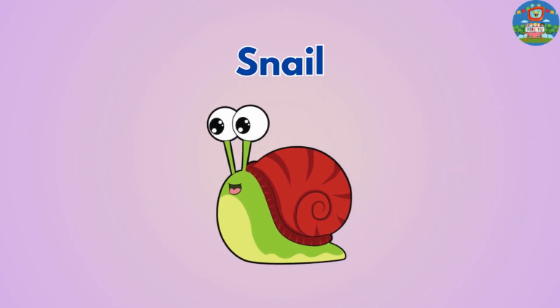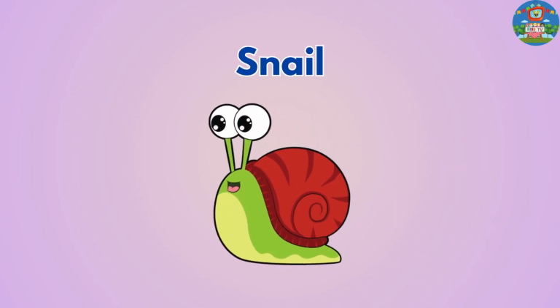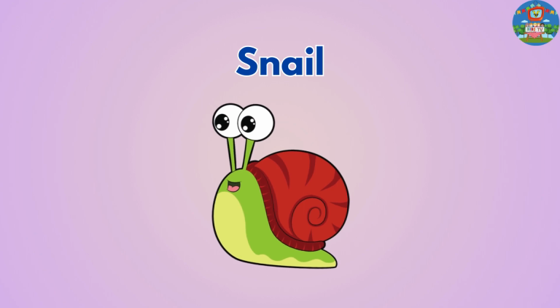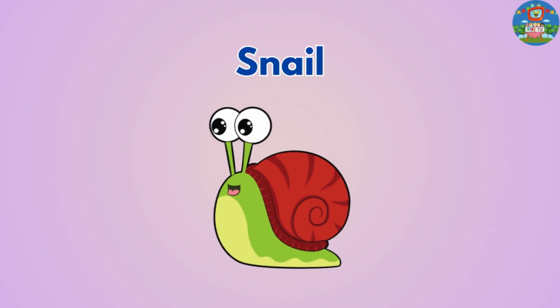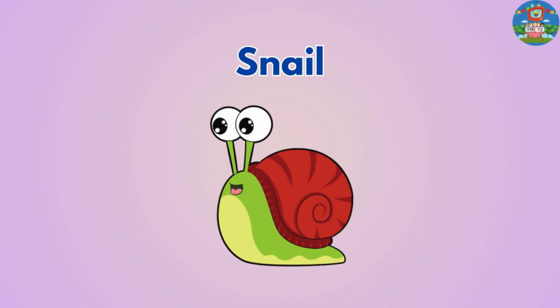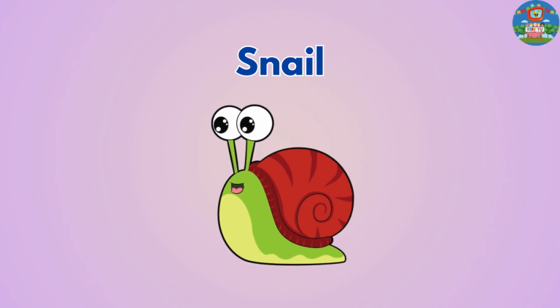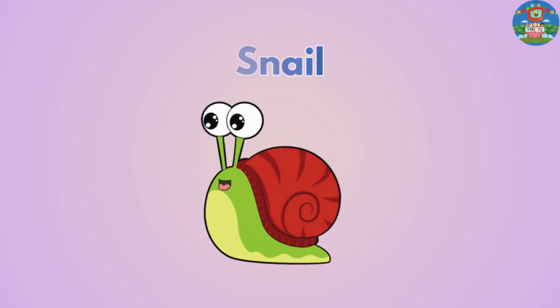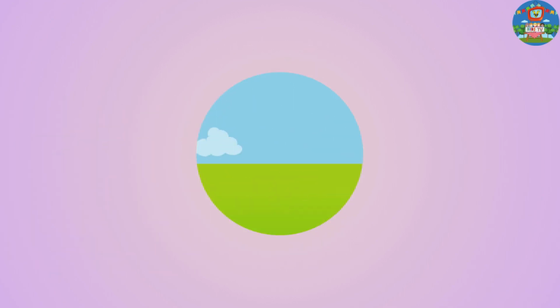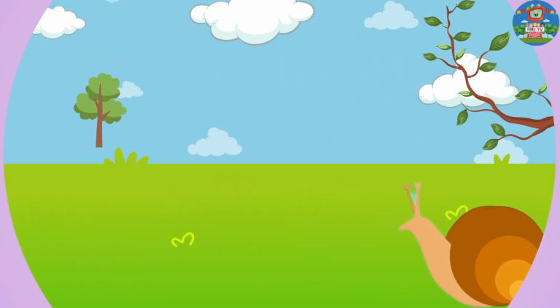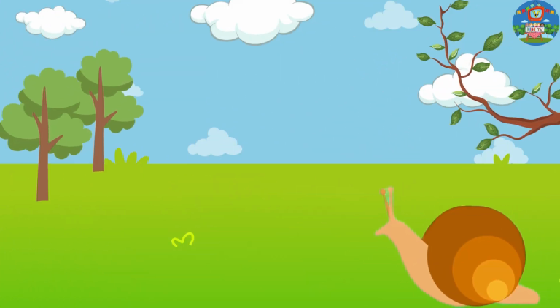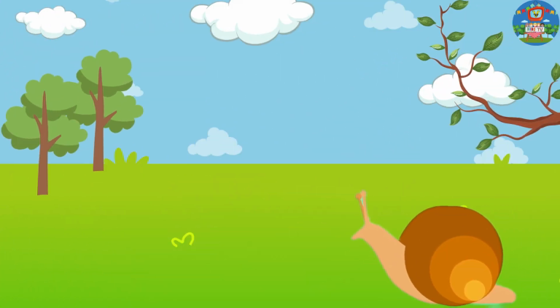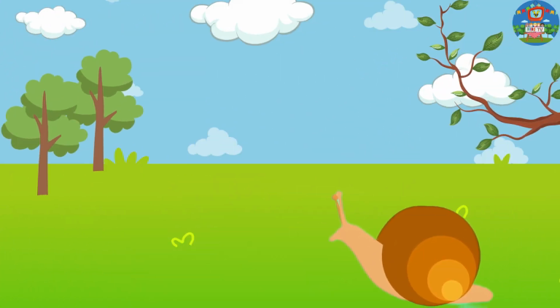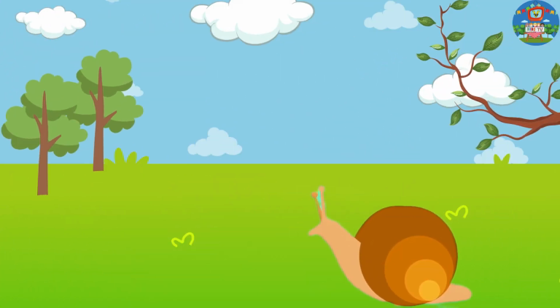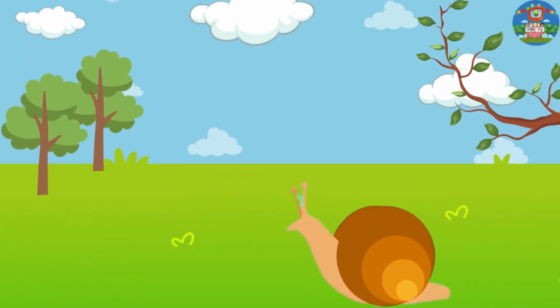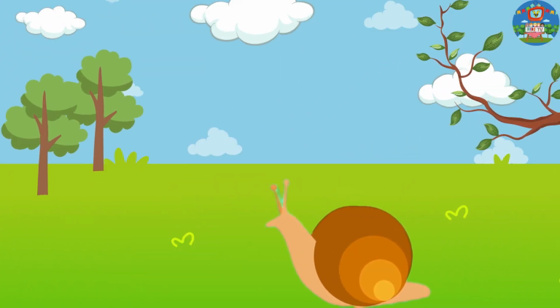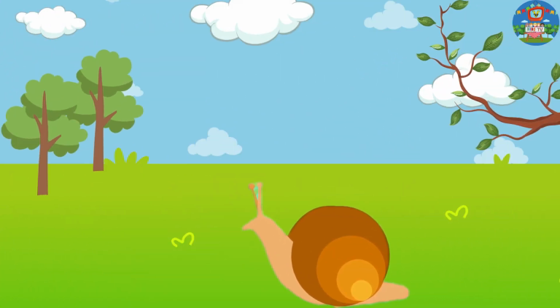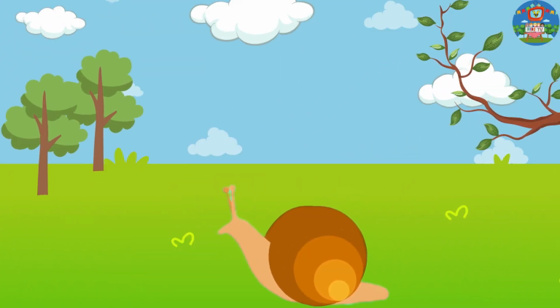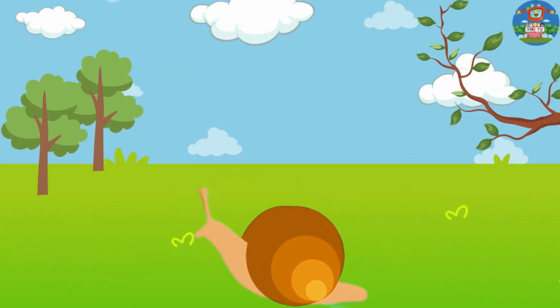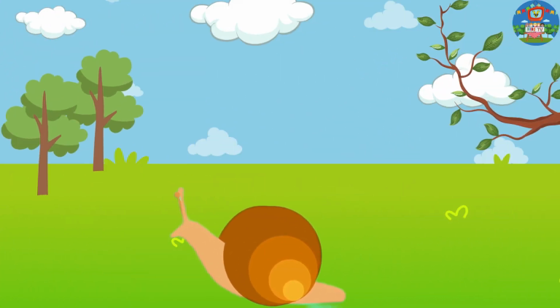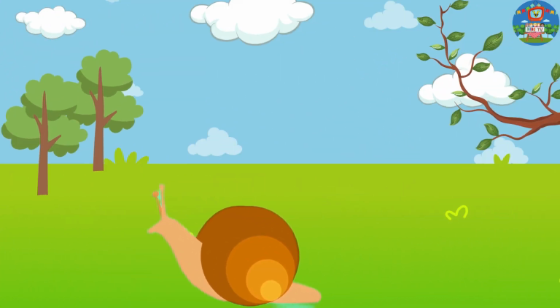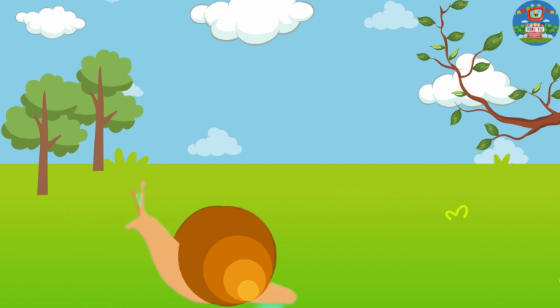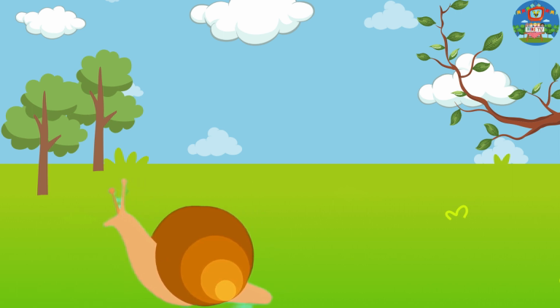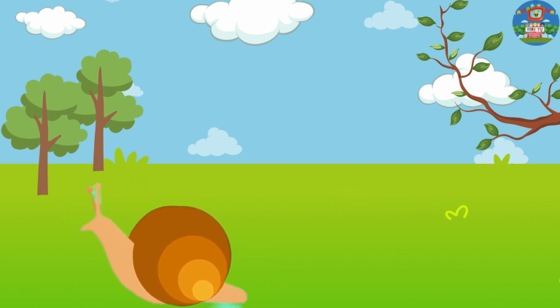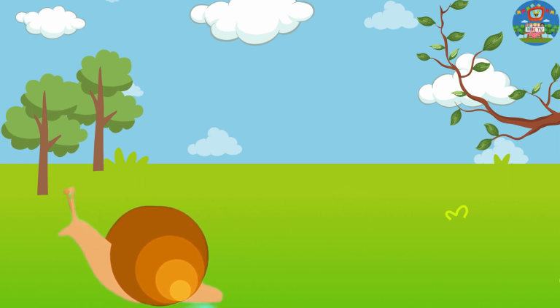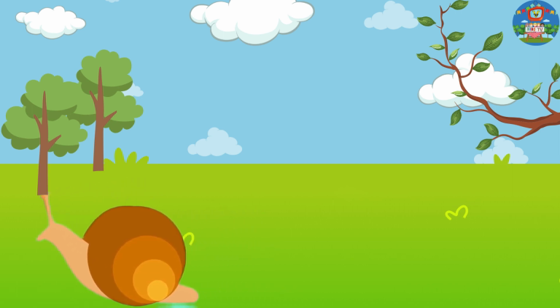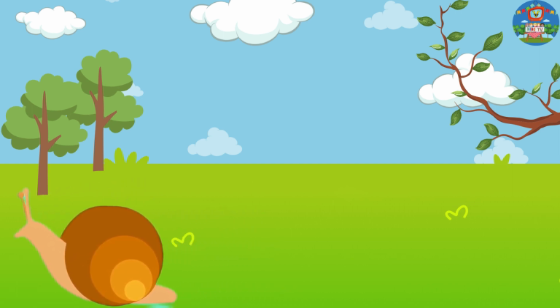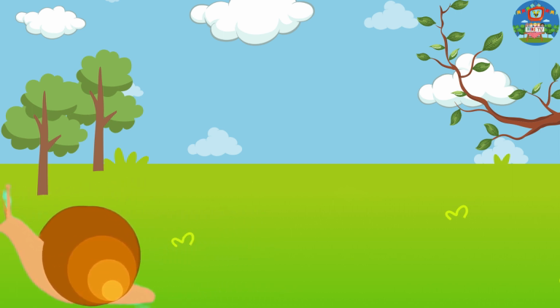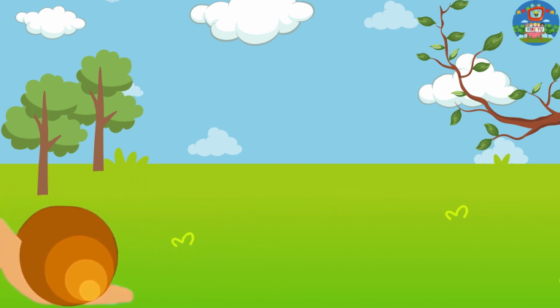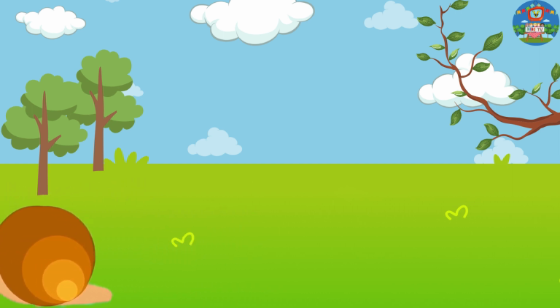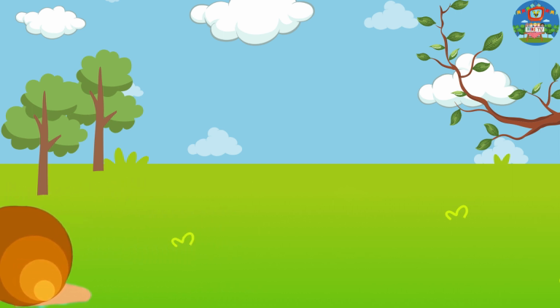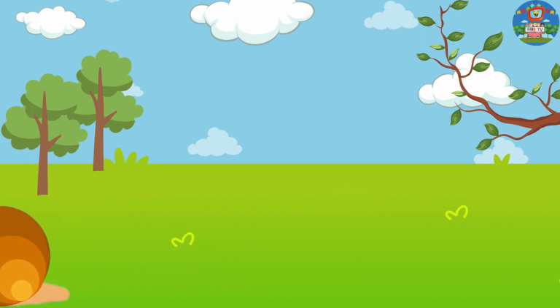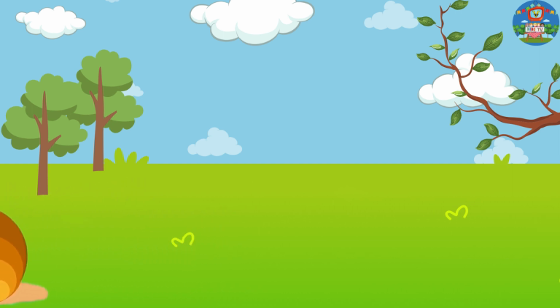Snails. They are slow-moving creatures with a soft, slimy body and a hard shell on their back that helps protect them.